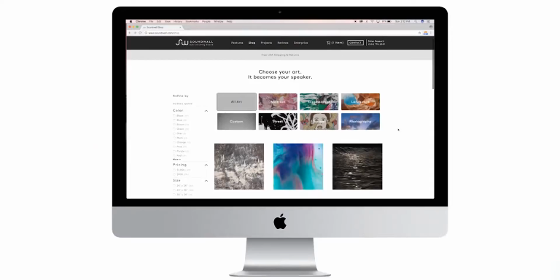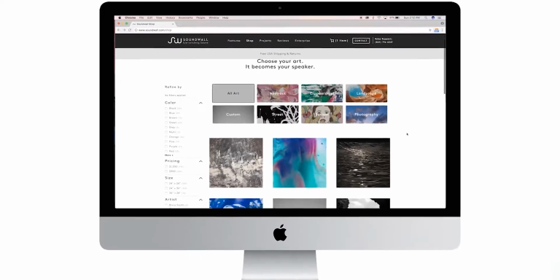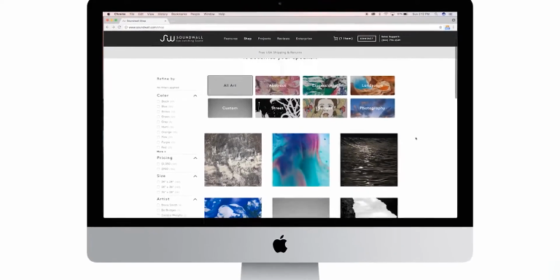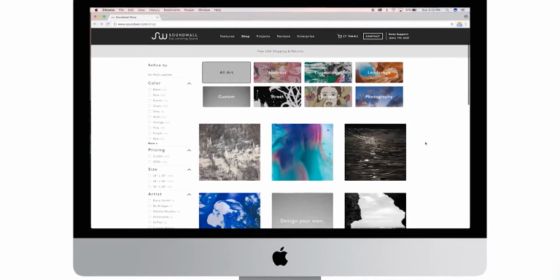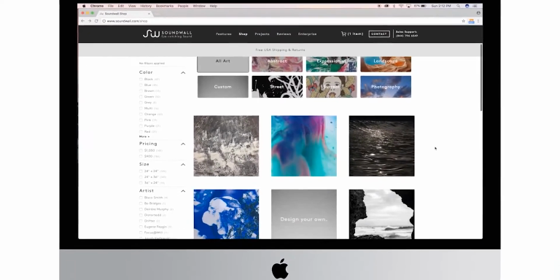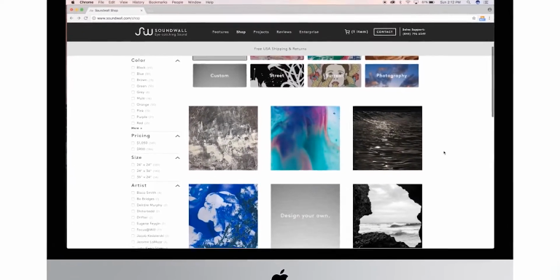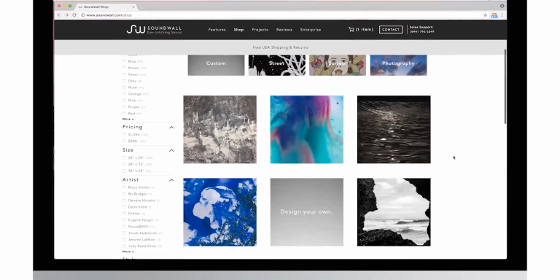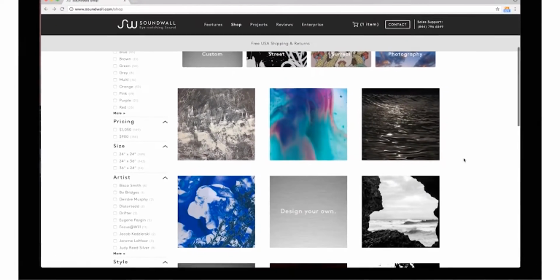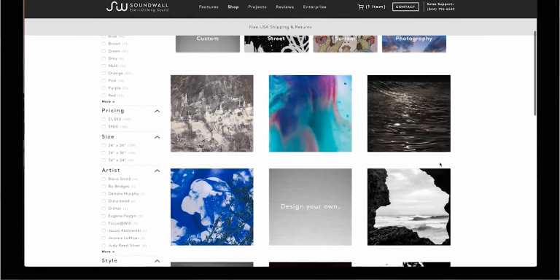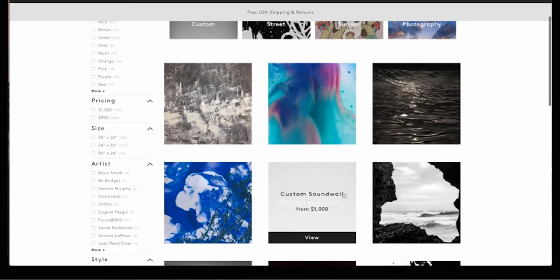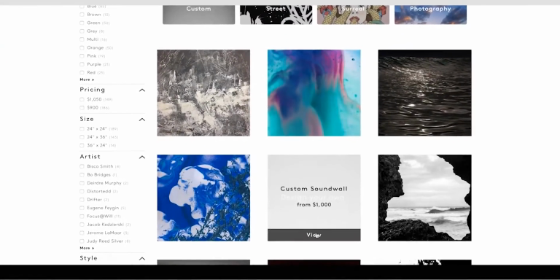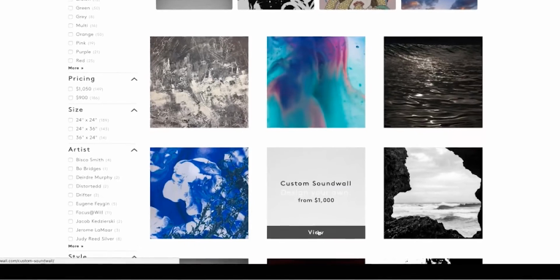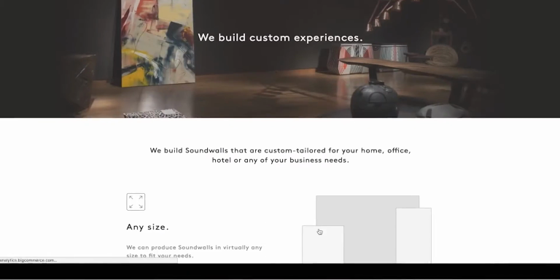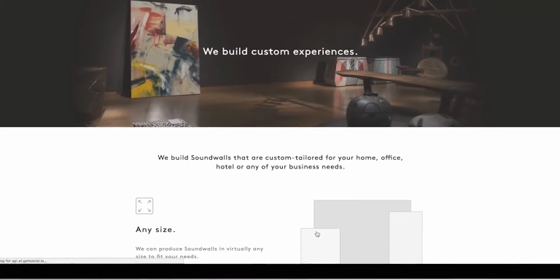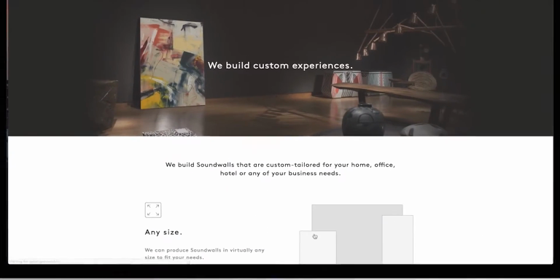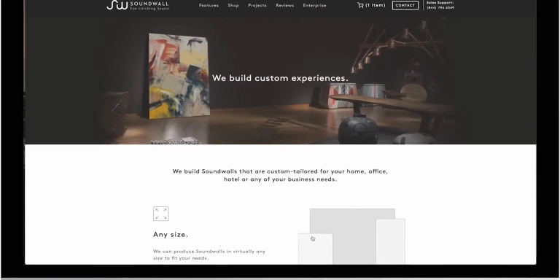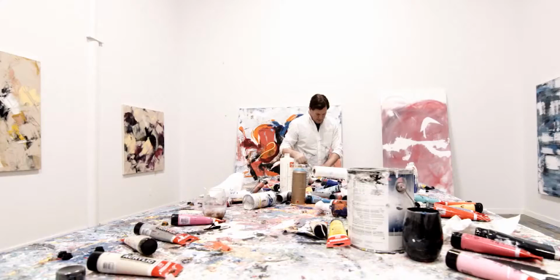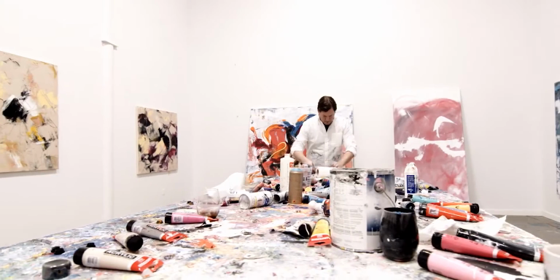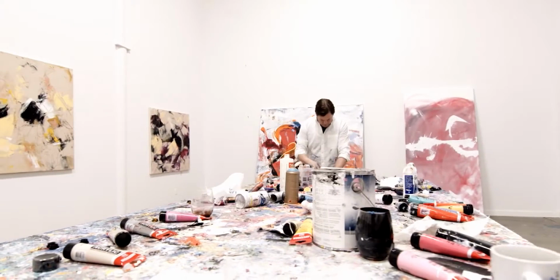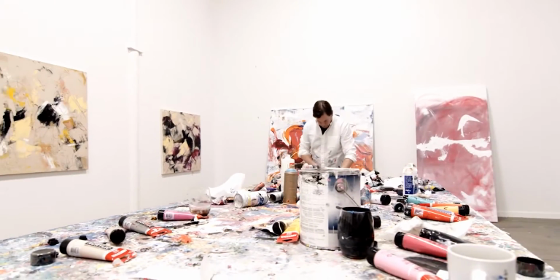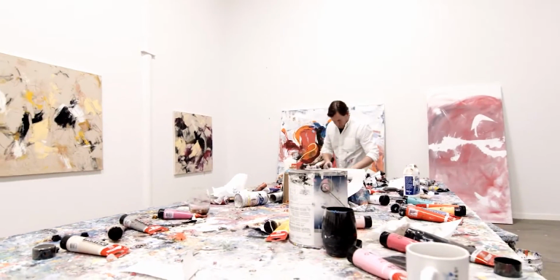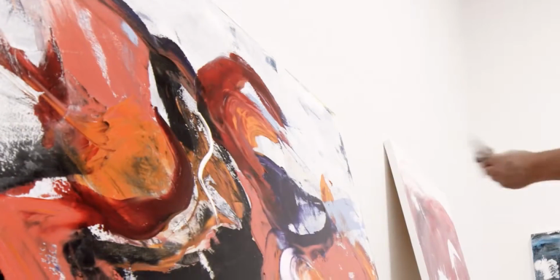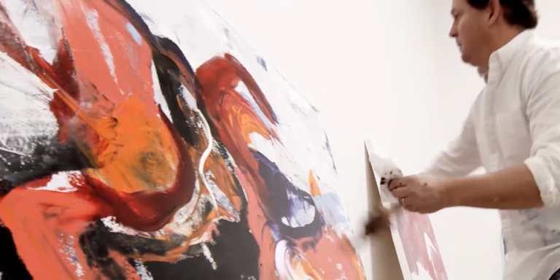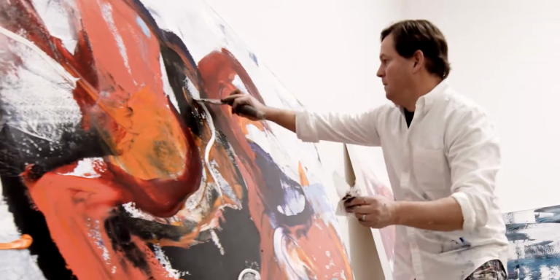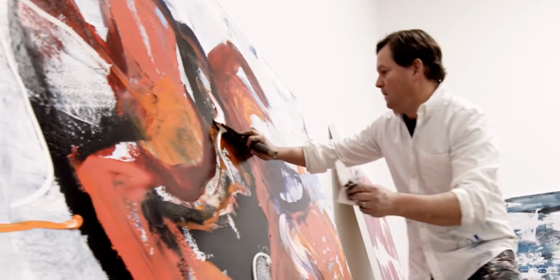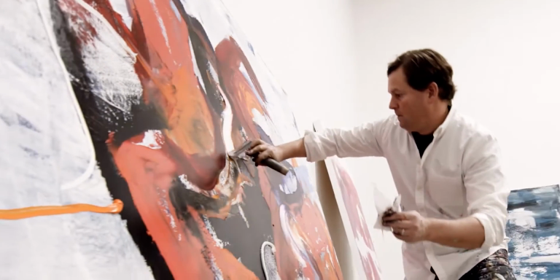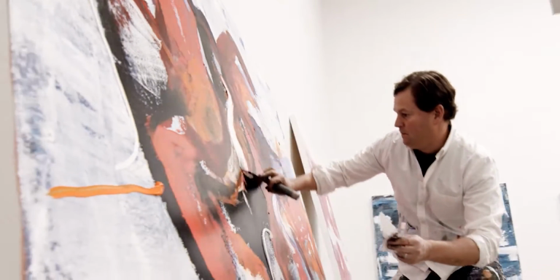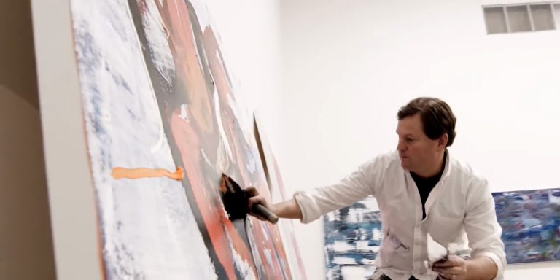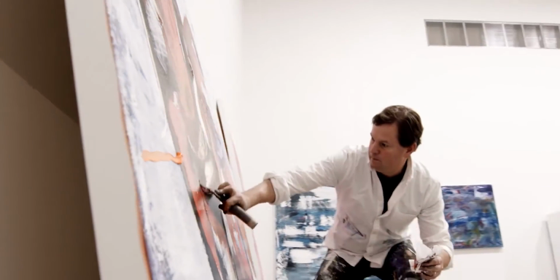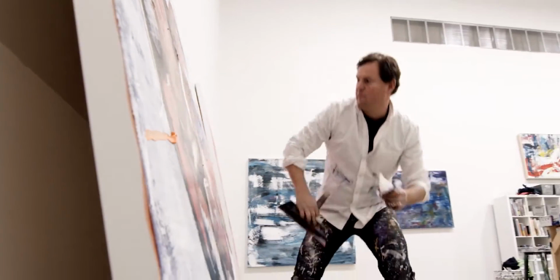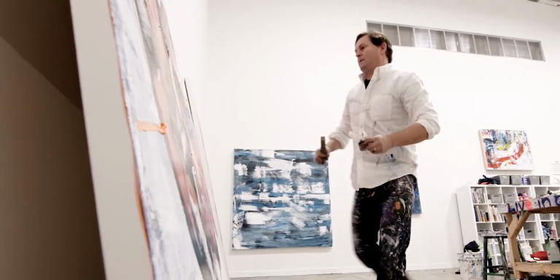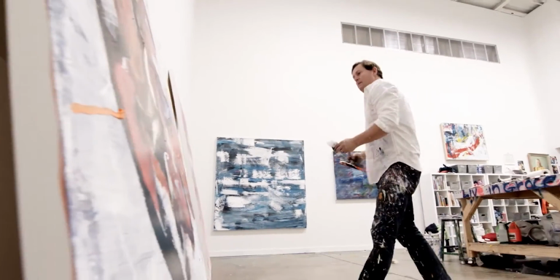You can choose art from our collection of artists or submit your own to create a personalized experience. We work with world-renowned artists across a diverse collection of genres to help you choose an aesthetic that complements your space.